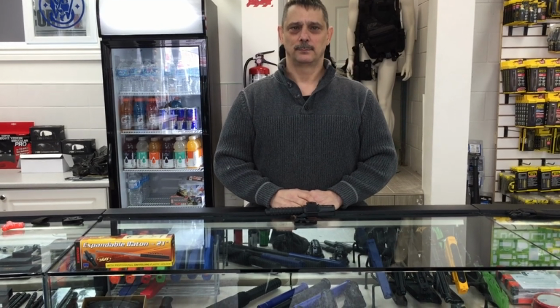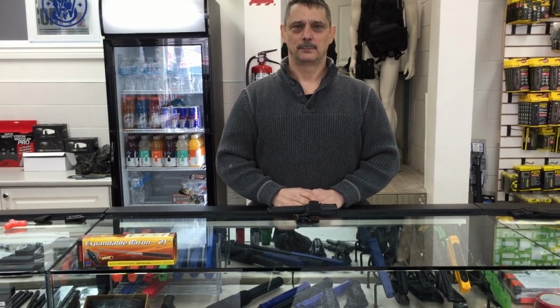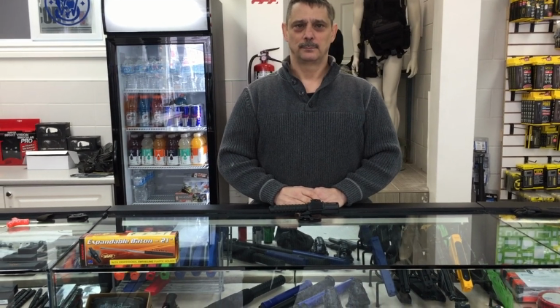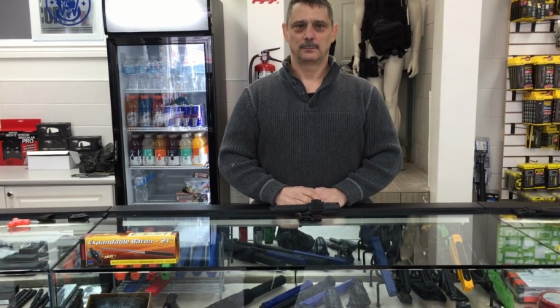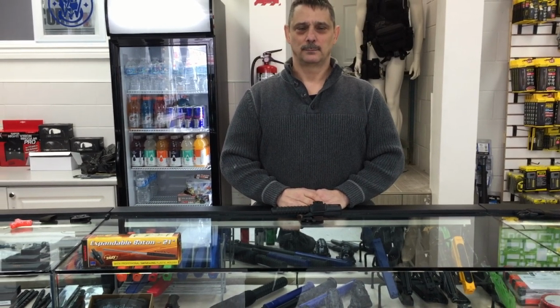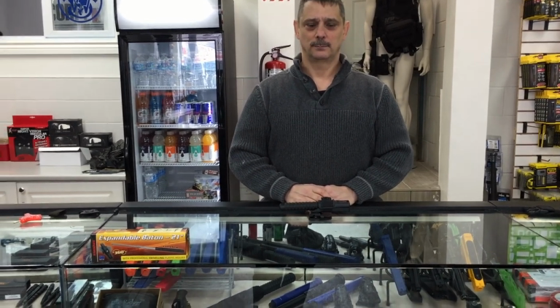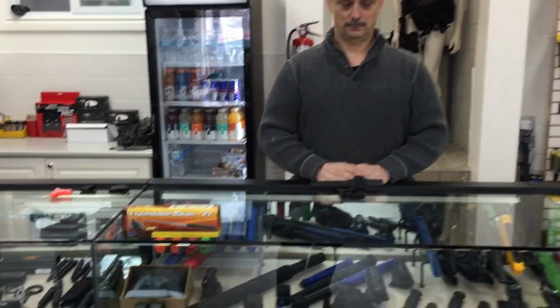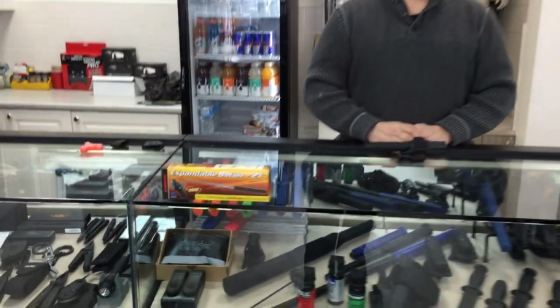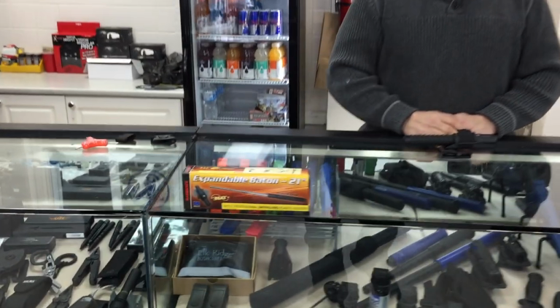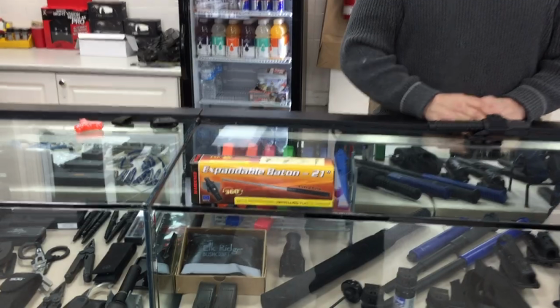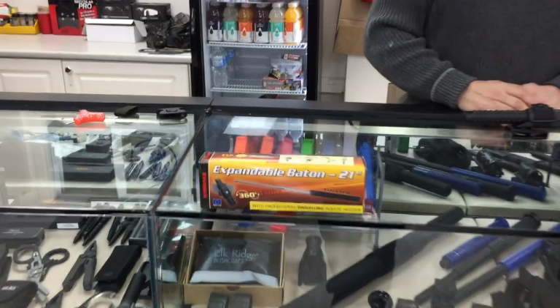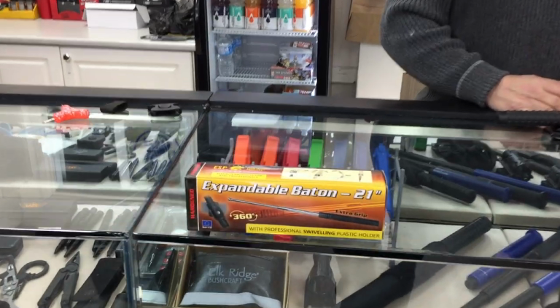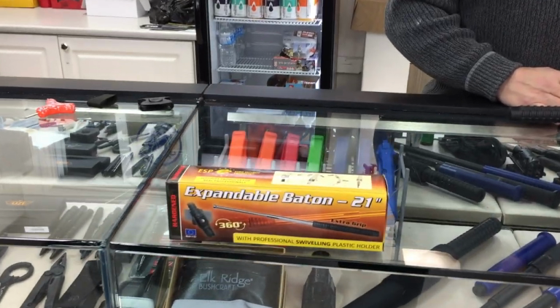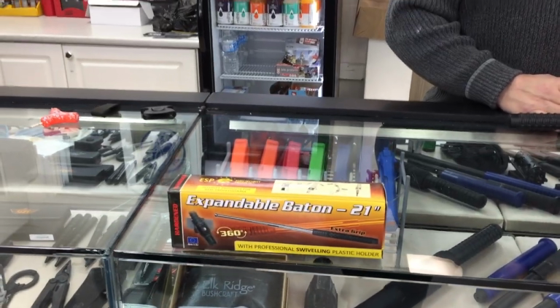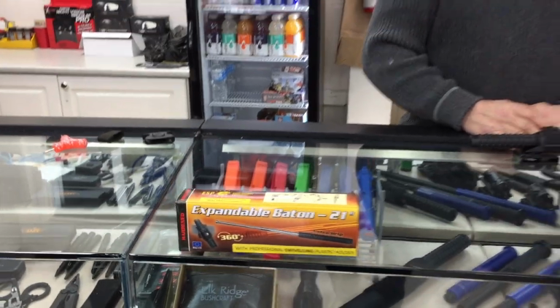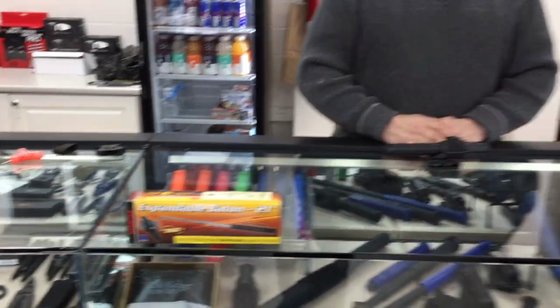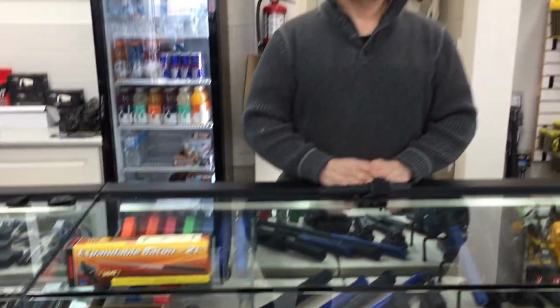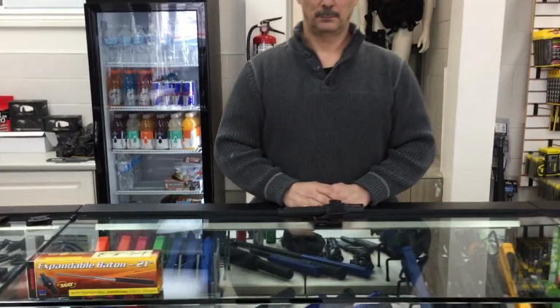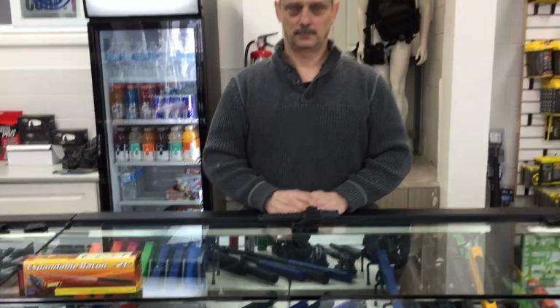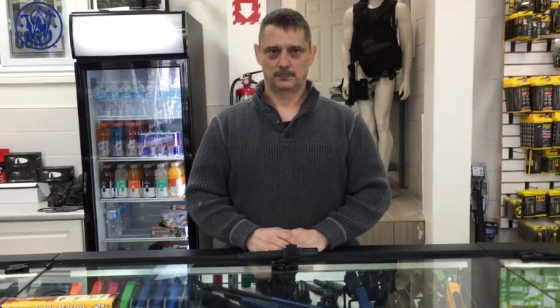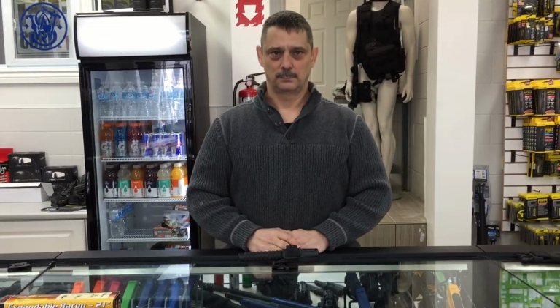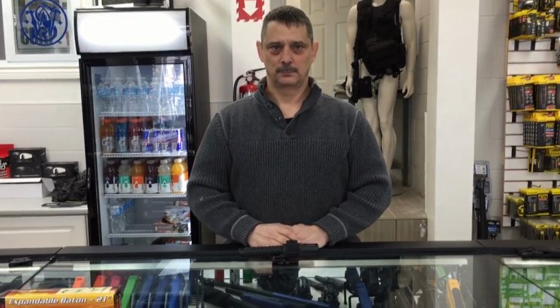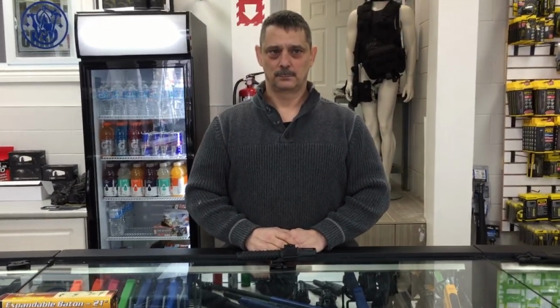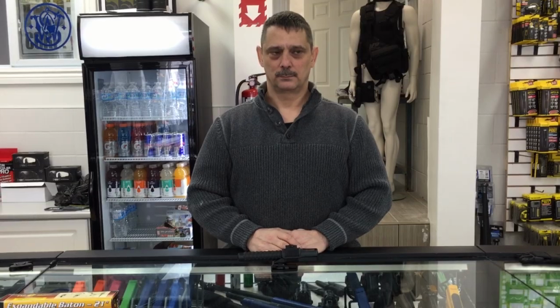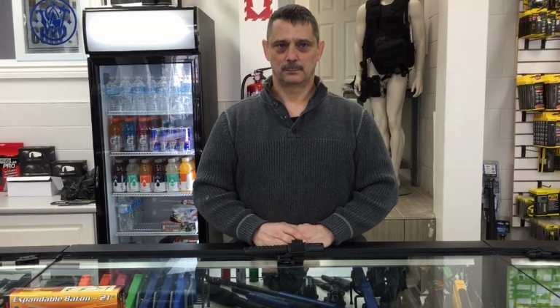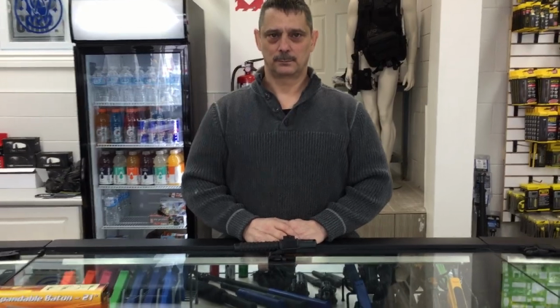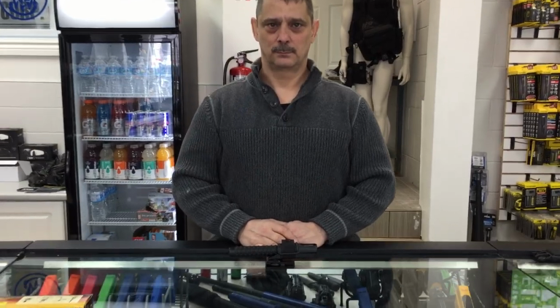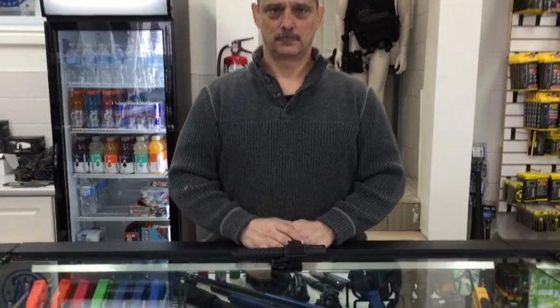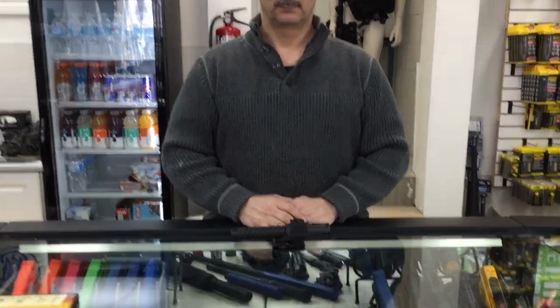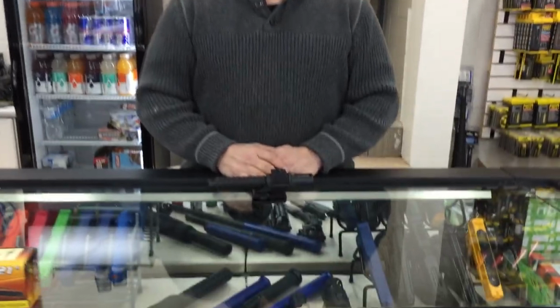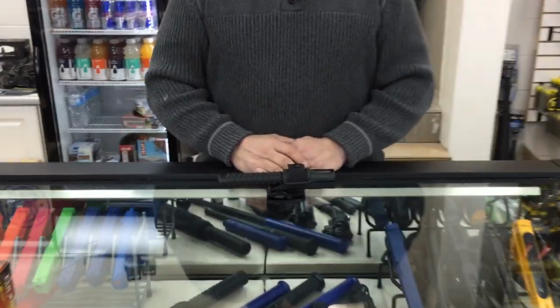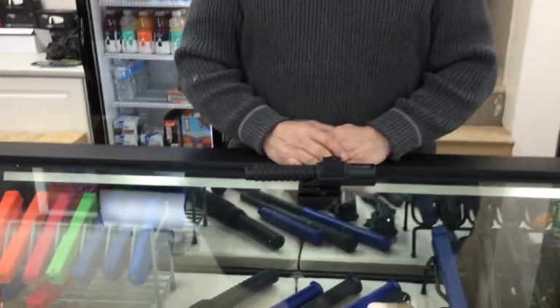Alright, we're going to make a short video here to demonstrate the expandable baton by ESP 21 inch. We have here Claude Beauchamp, our master instructor for Canada for batons. He's going to demonstrate the baton rather quickly here.